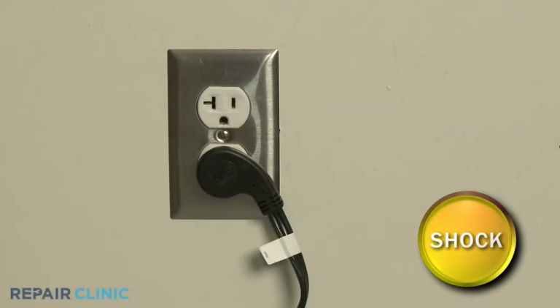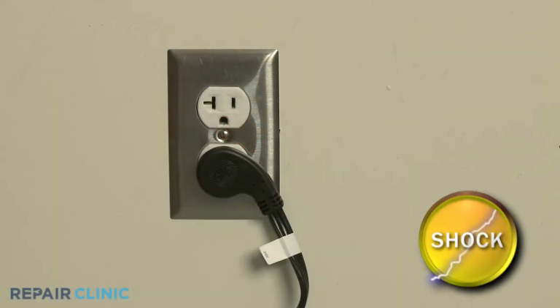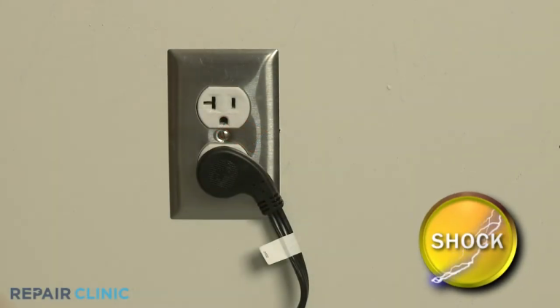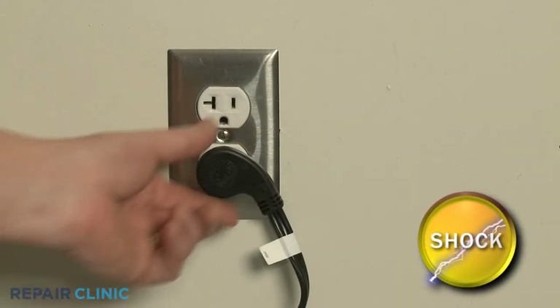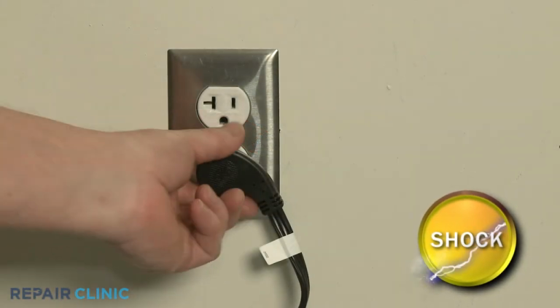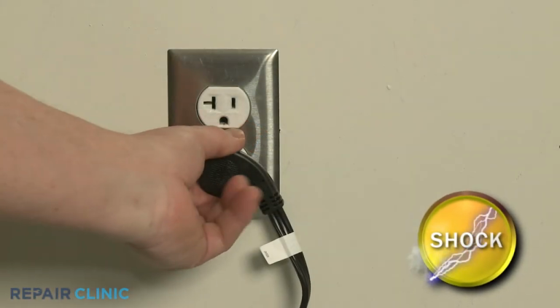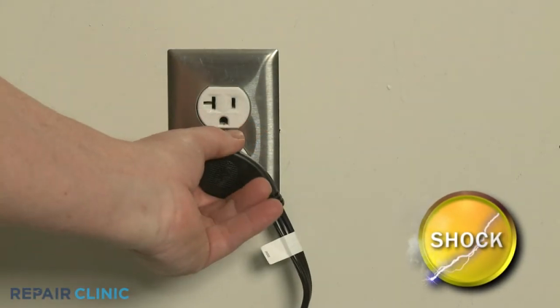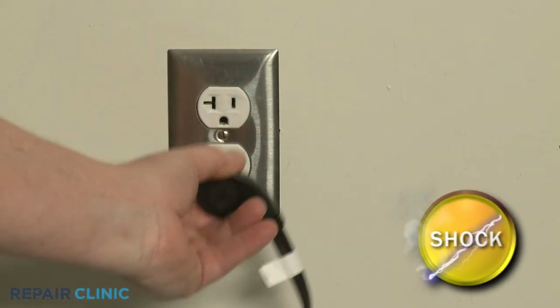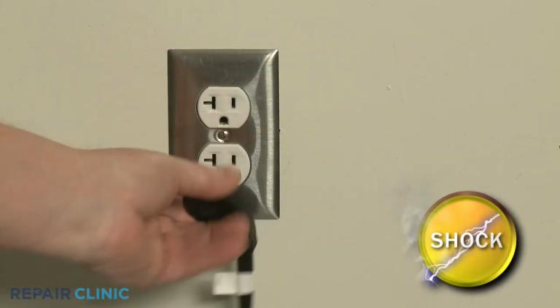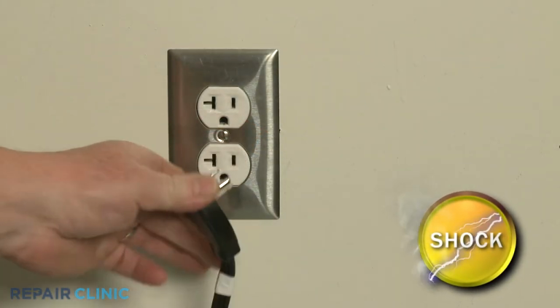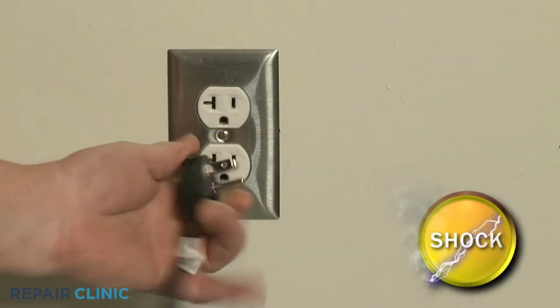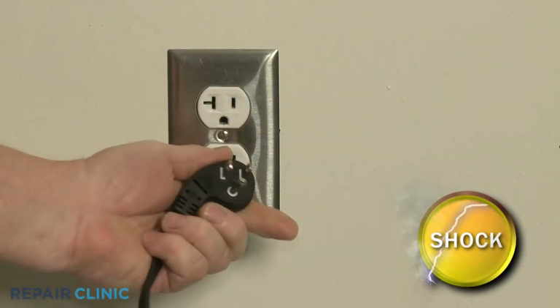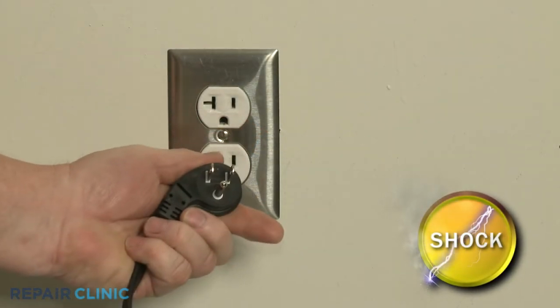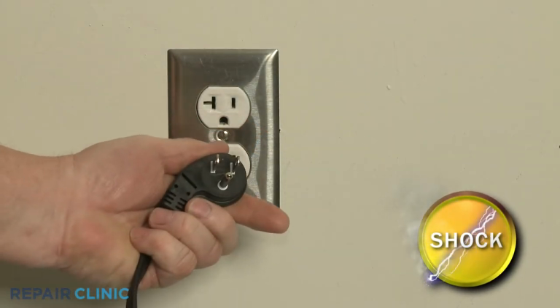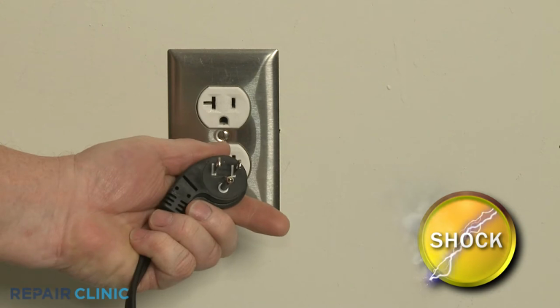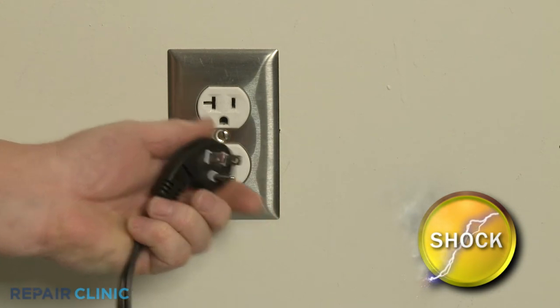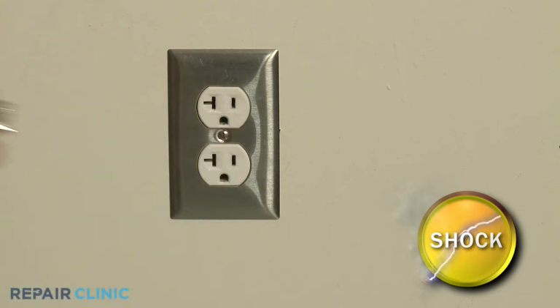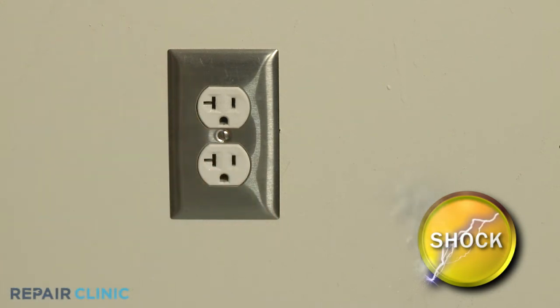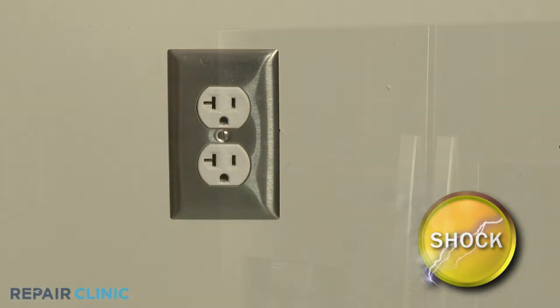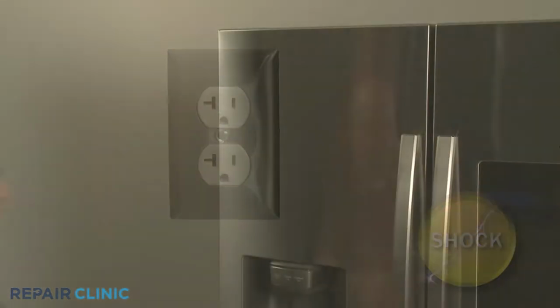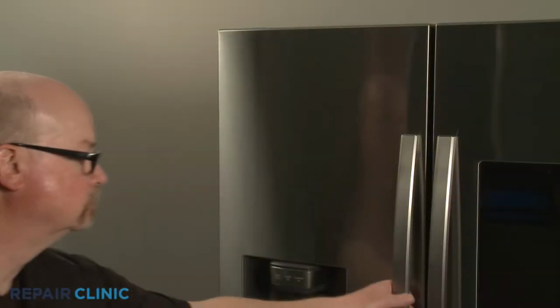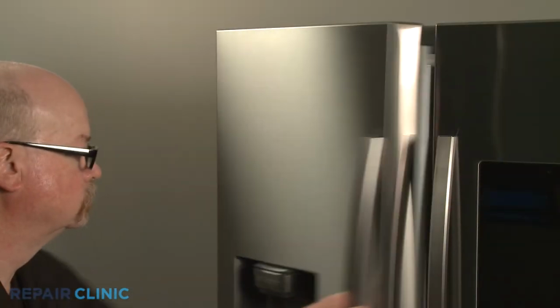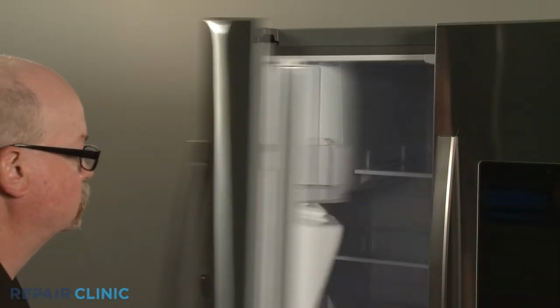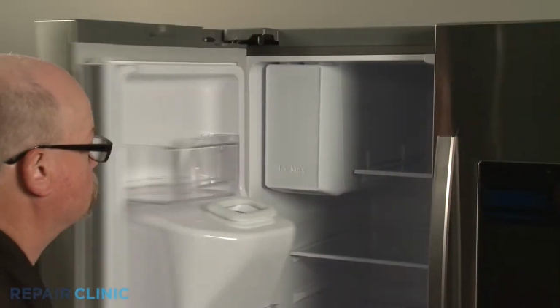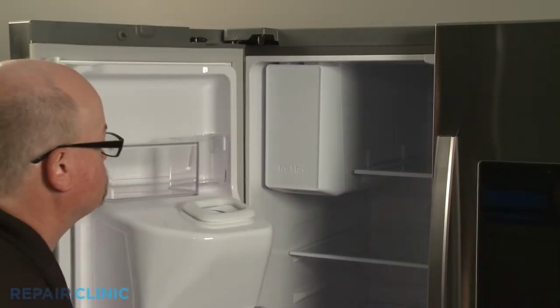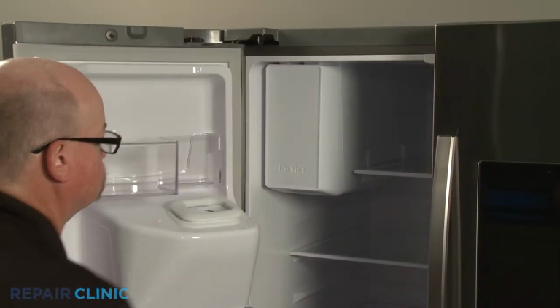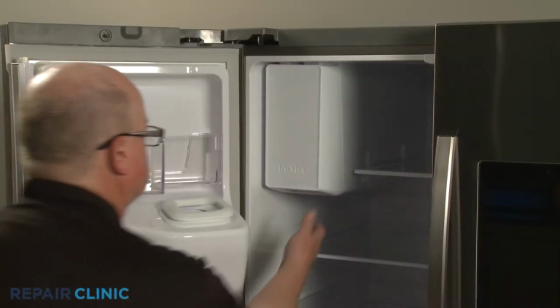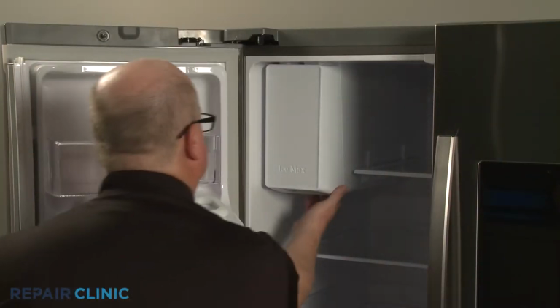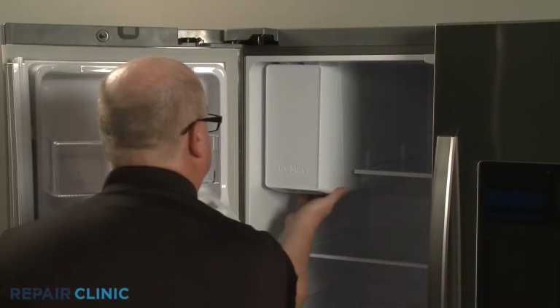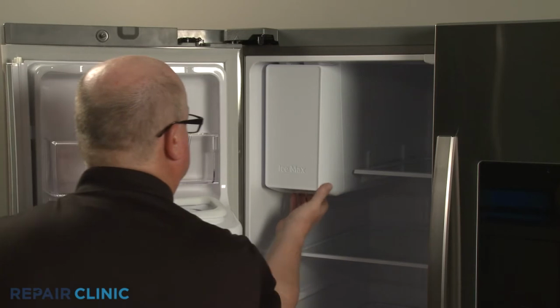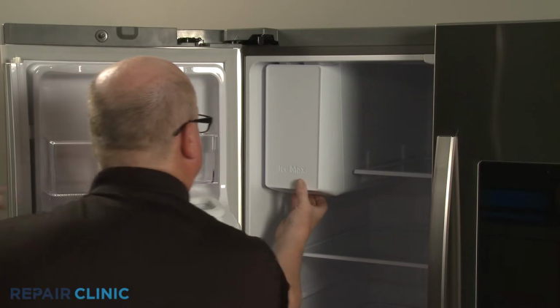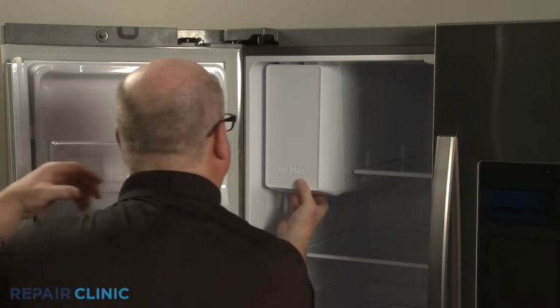Before you begin the procedure, unplug the appliance's power cord. Open the left side refrigerator door and pull out the ice bucket.